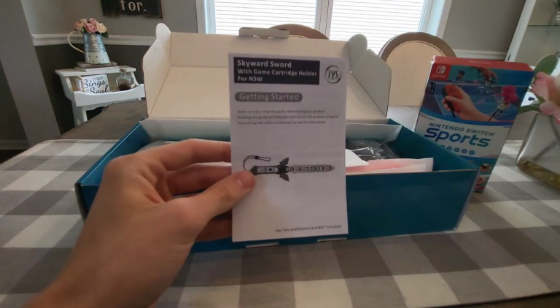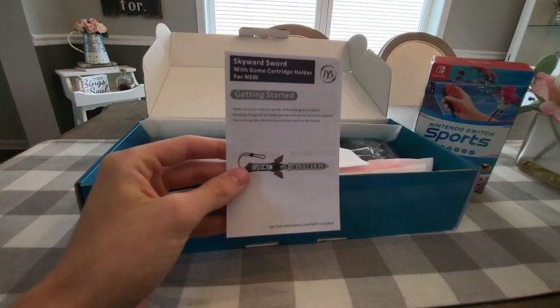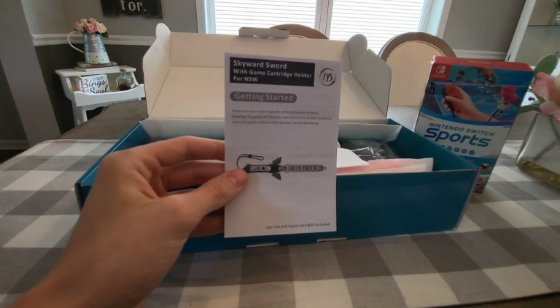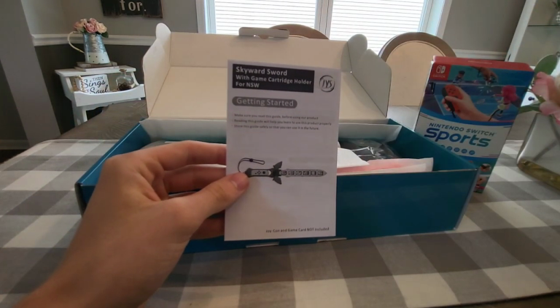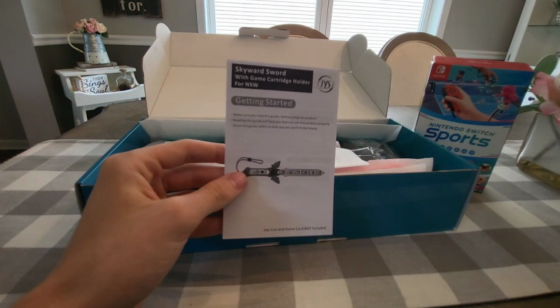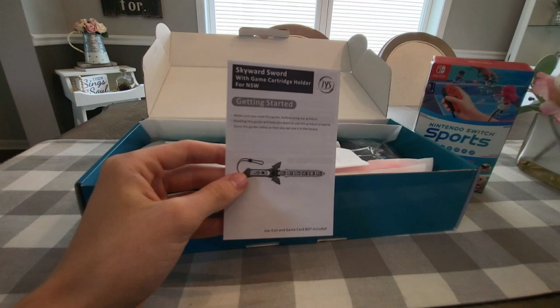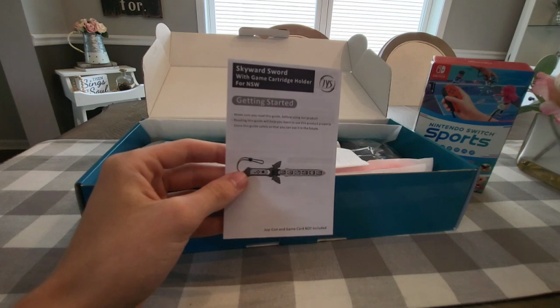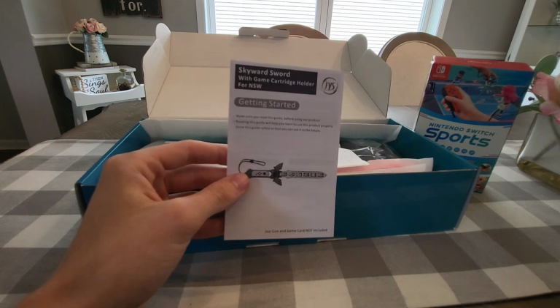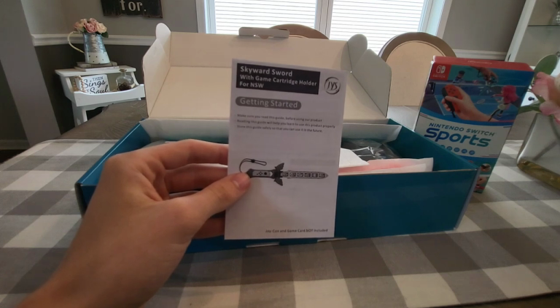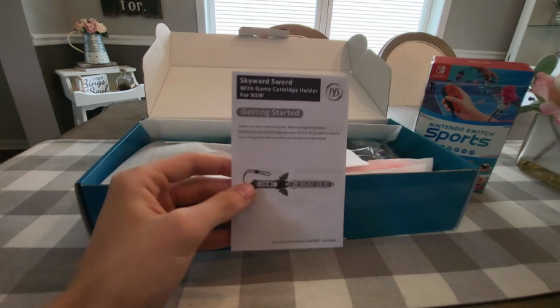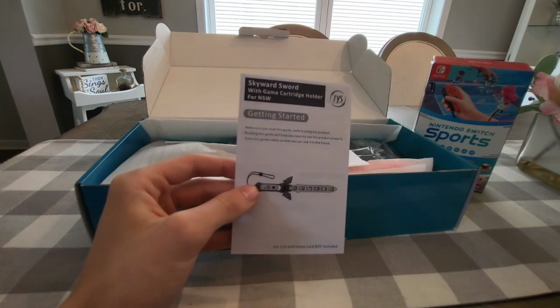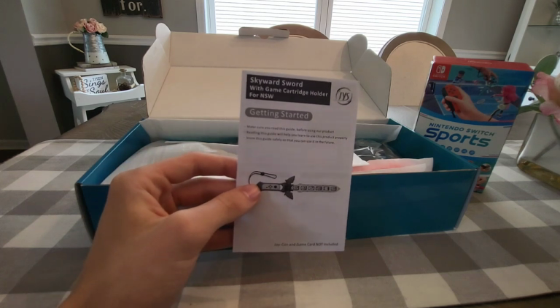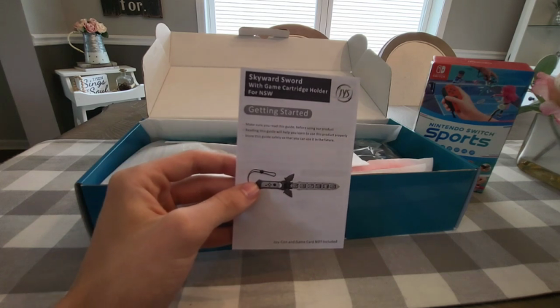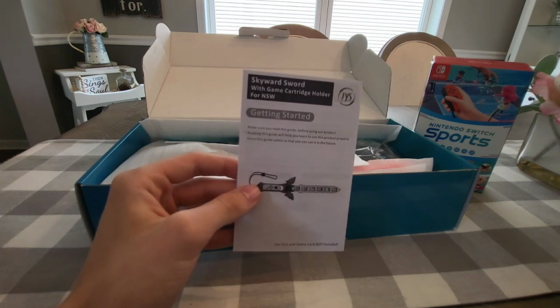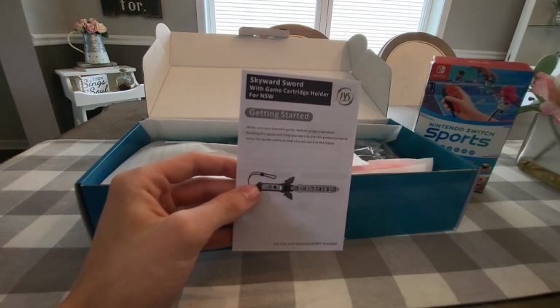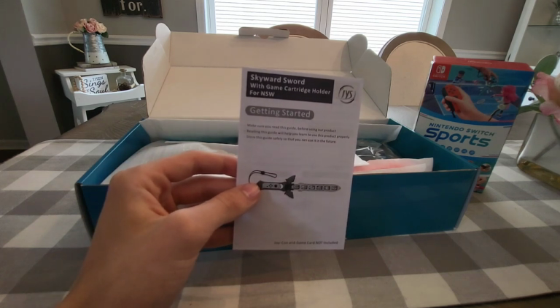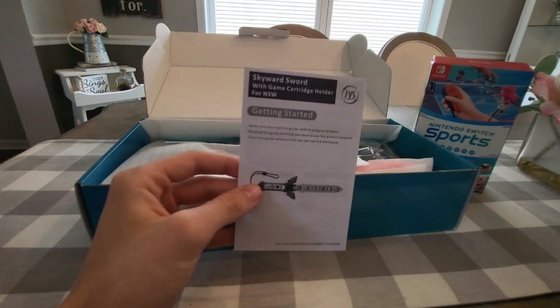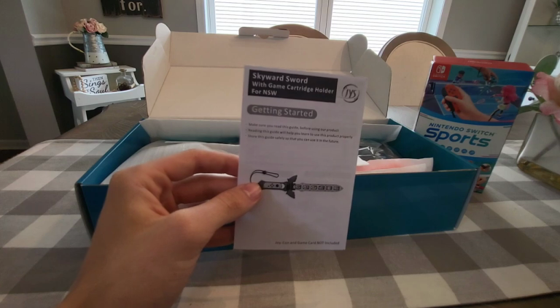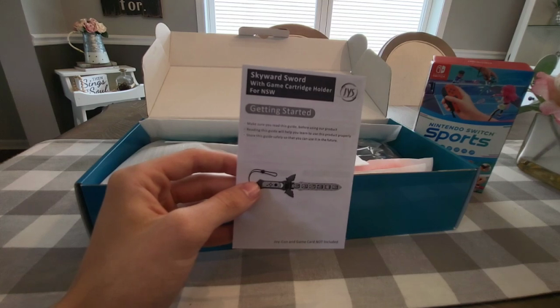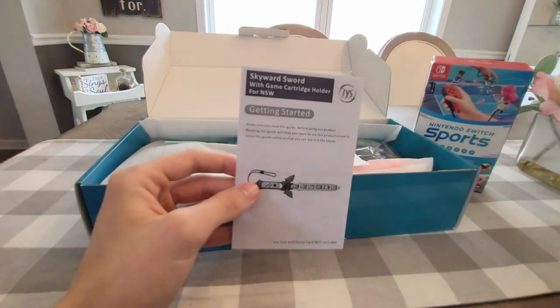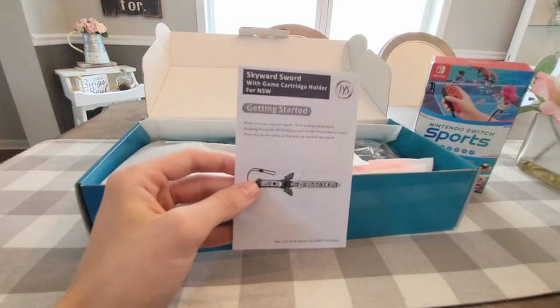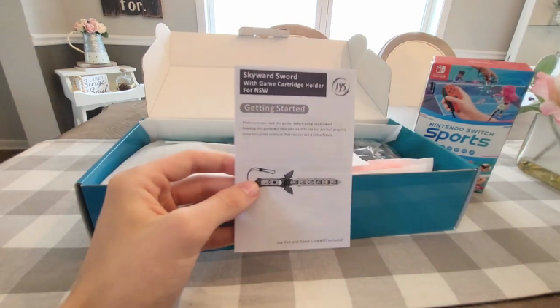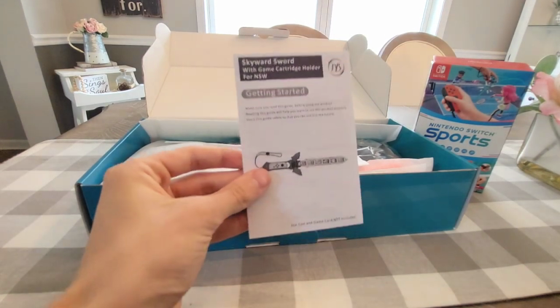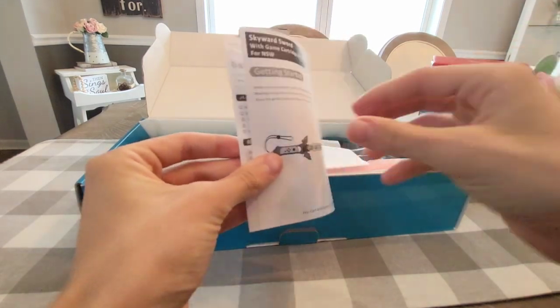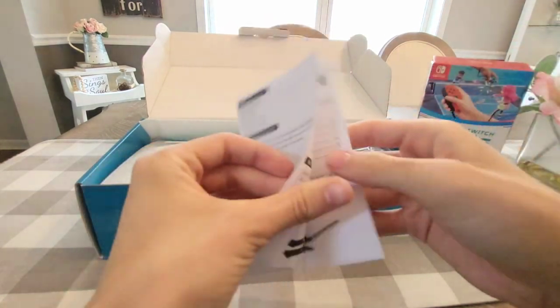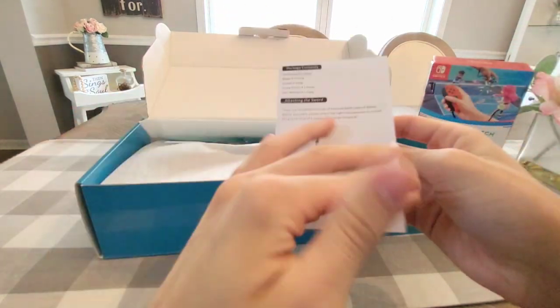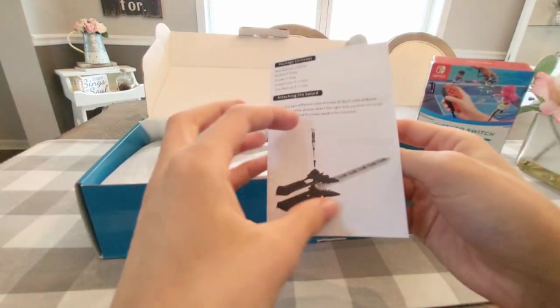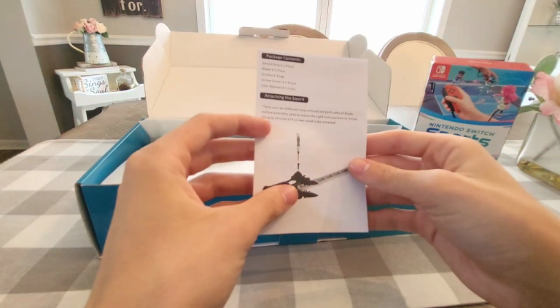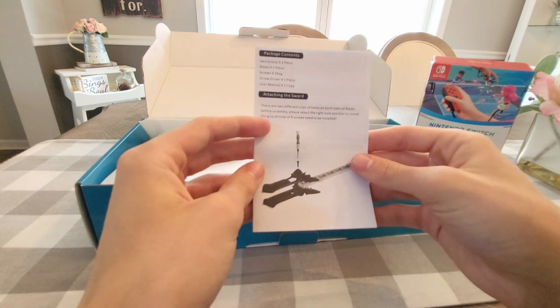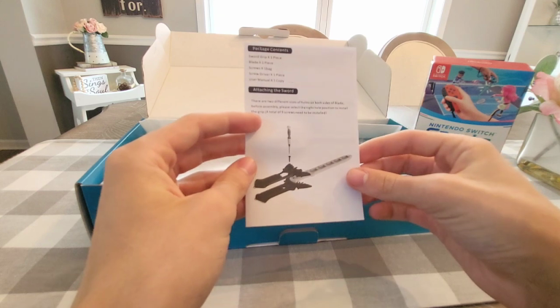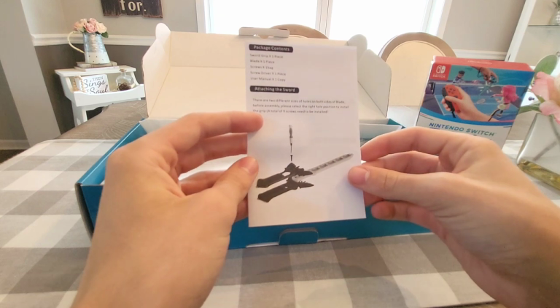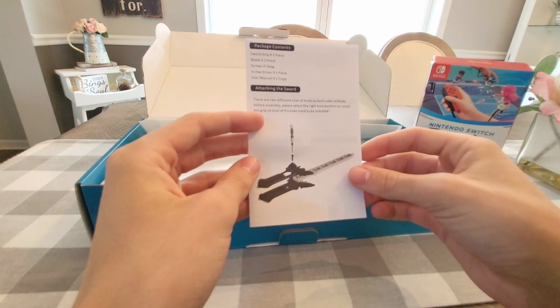First things first — it says 'getting started.' This is a Skyward Sword with a game cartridge holder for Nintendo Switch Sports. That's kind of cool — it's kind of like a Zelda sword. So apparently you can hold your games in there.